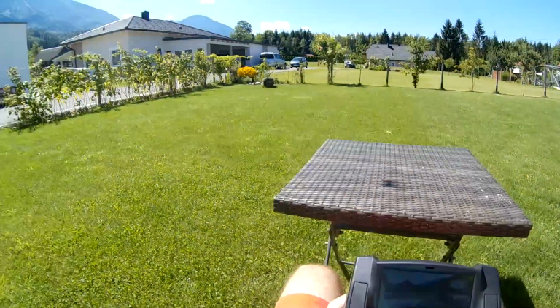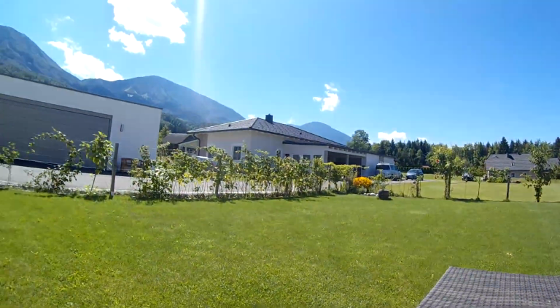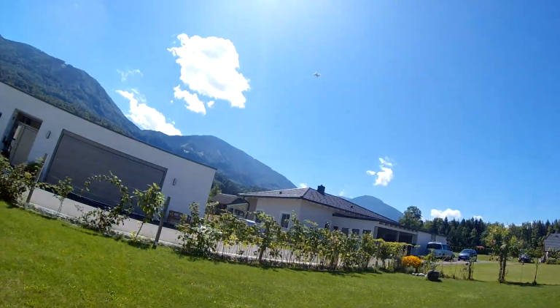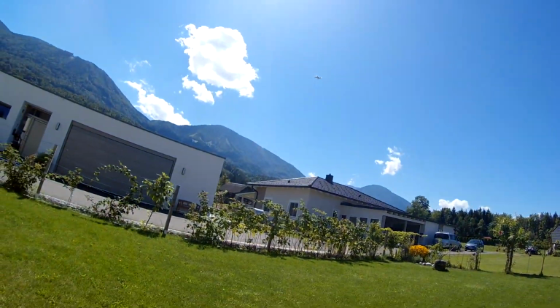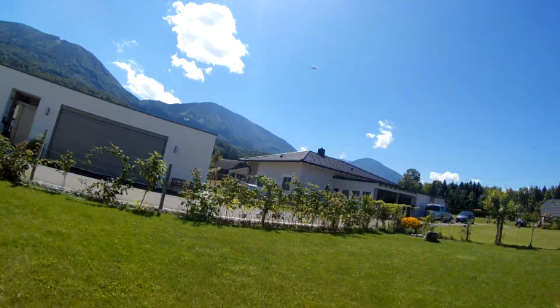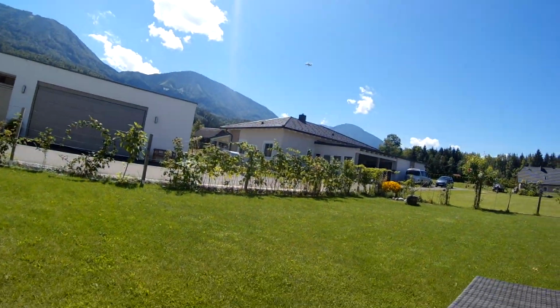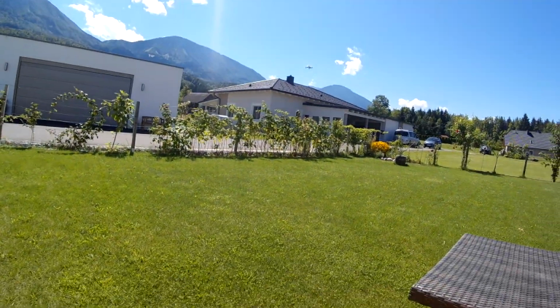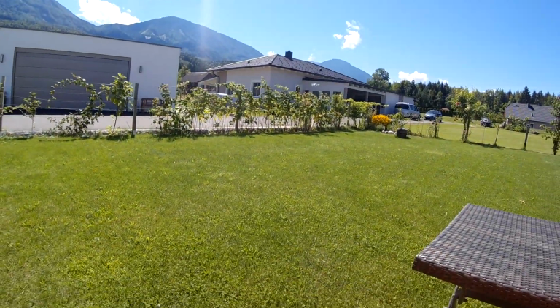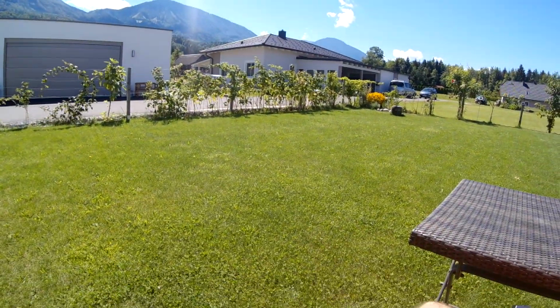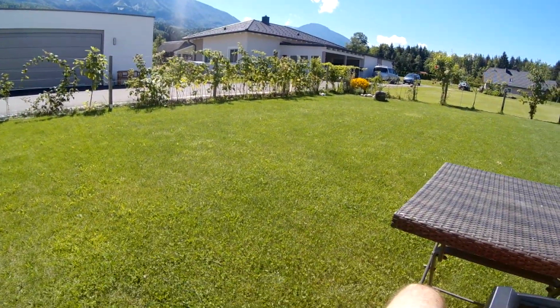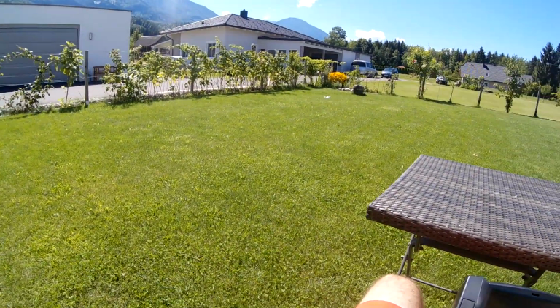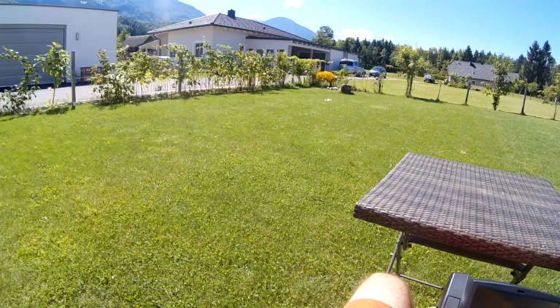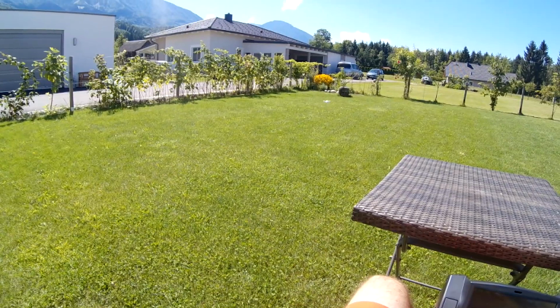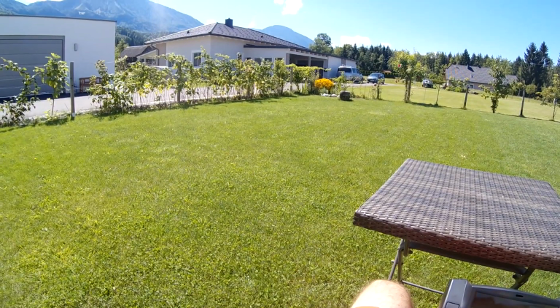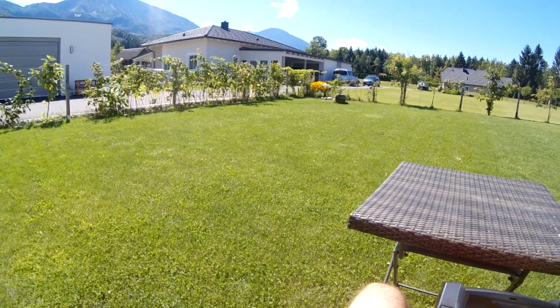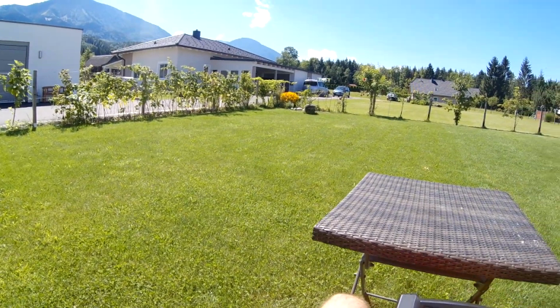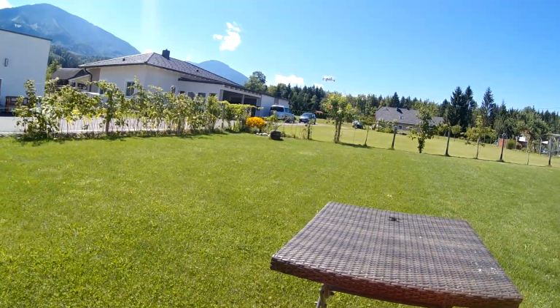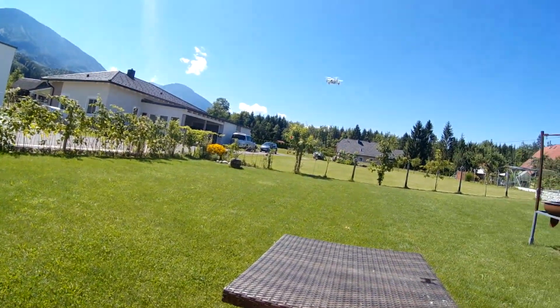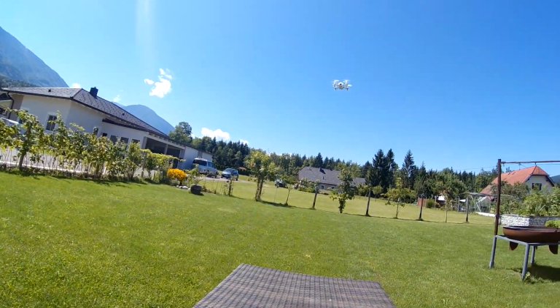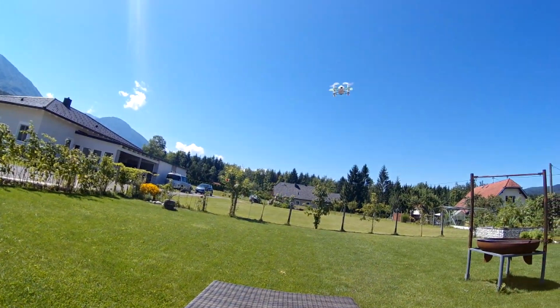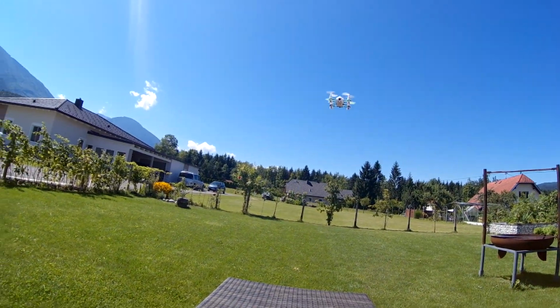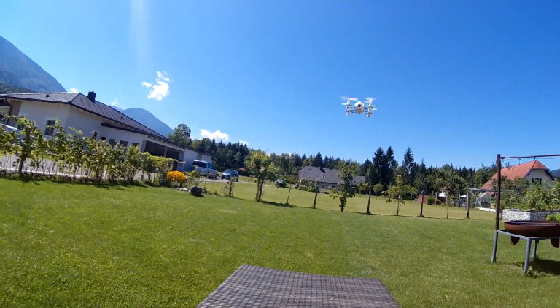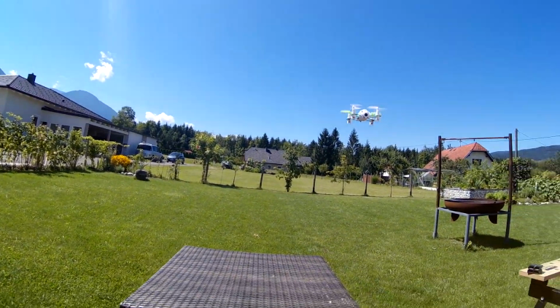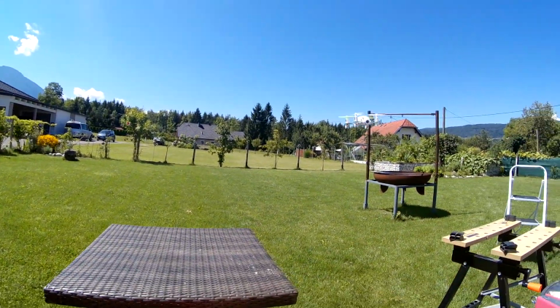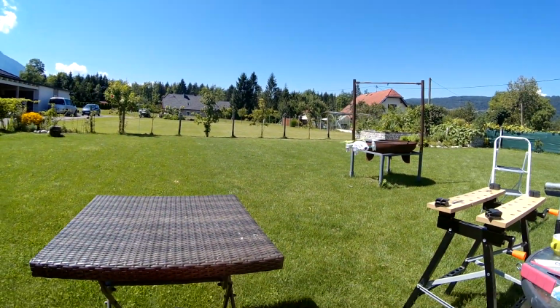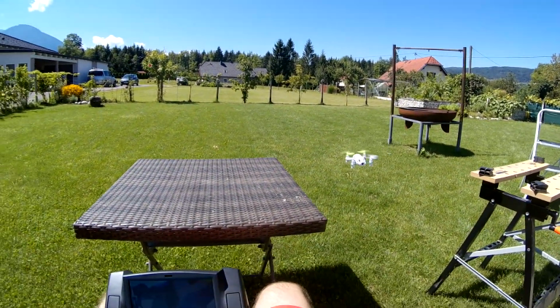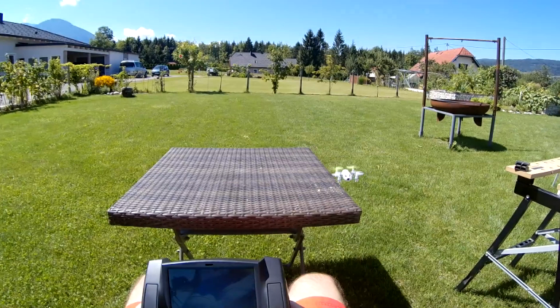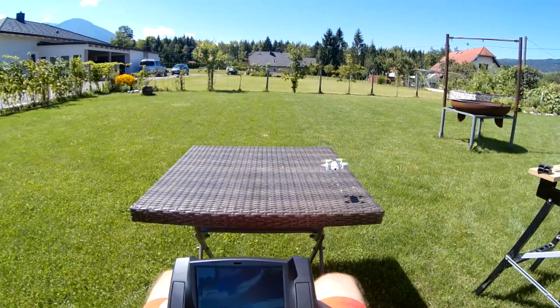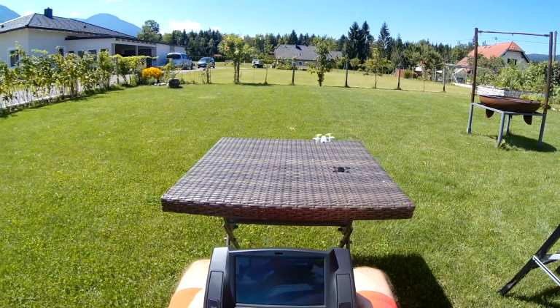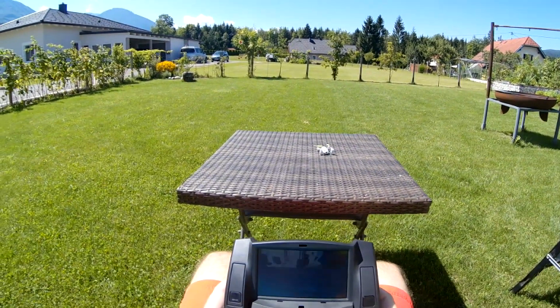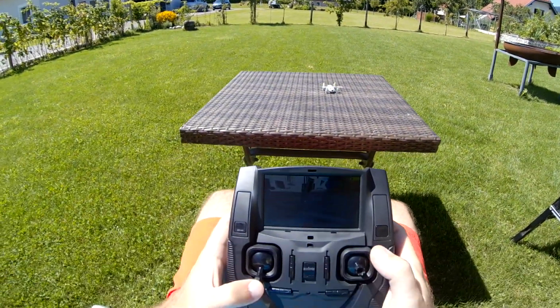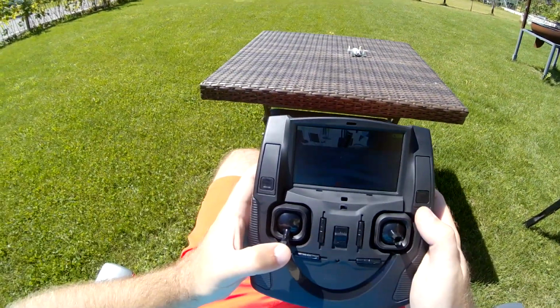Because flying this tiny copter in acro mode, wow, that would be absolutely awesome. Finally, let's bring the little guy home for a perfect table landing.